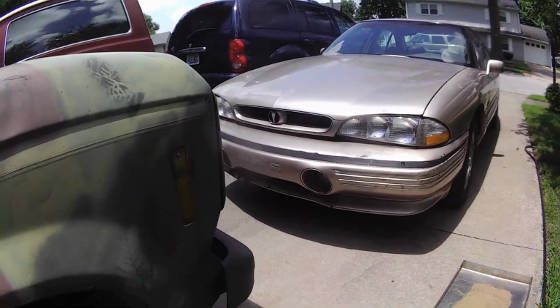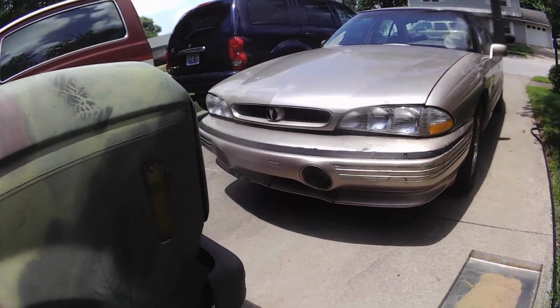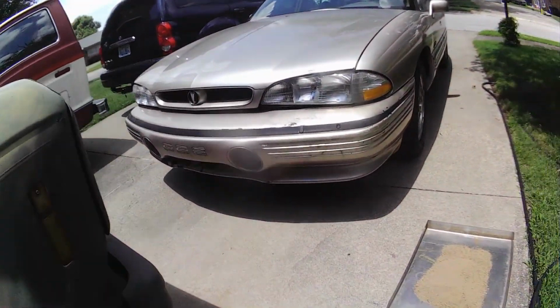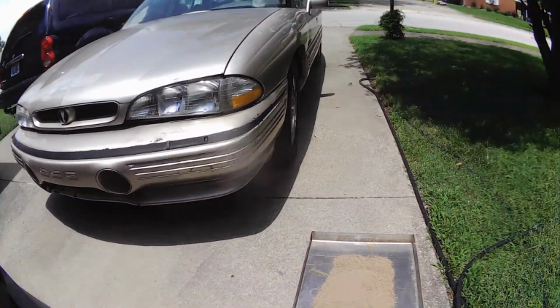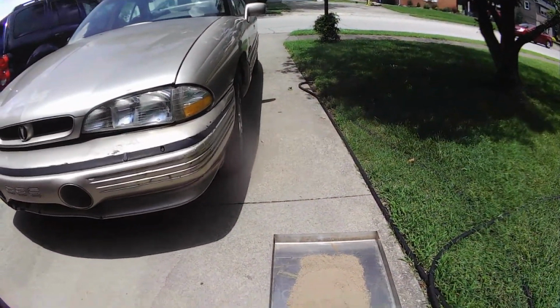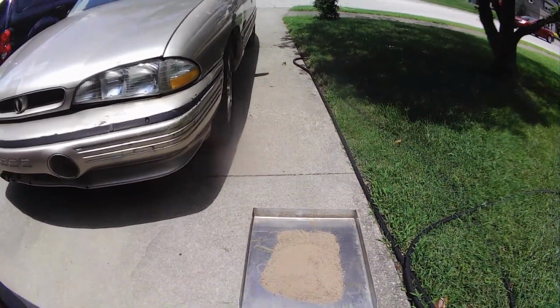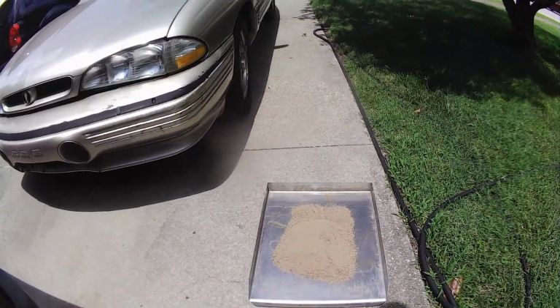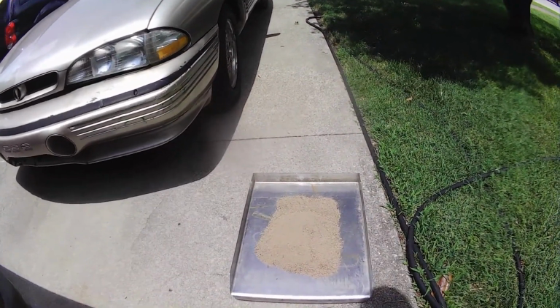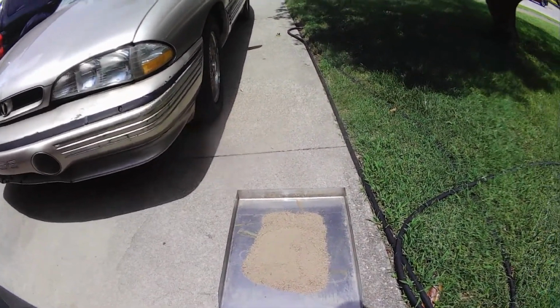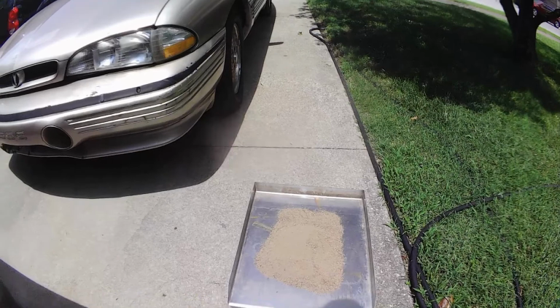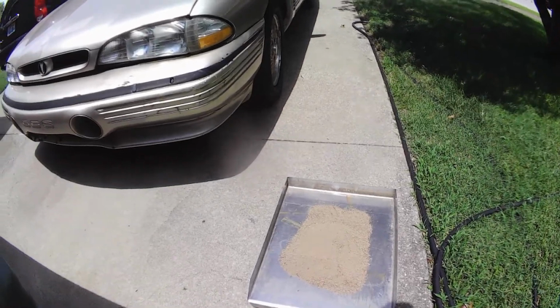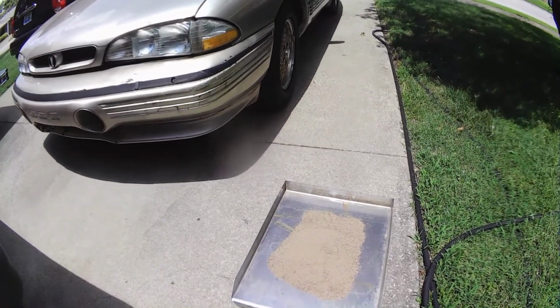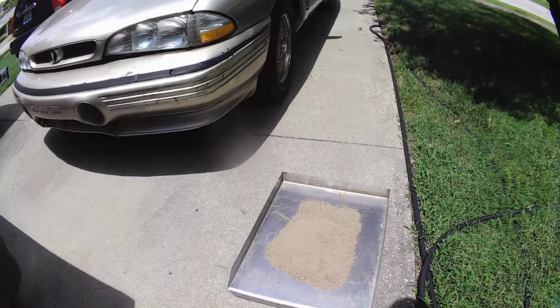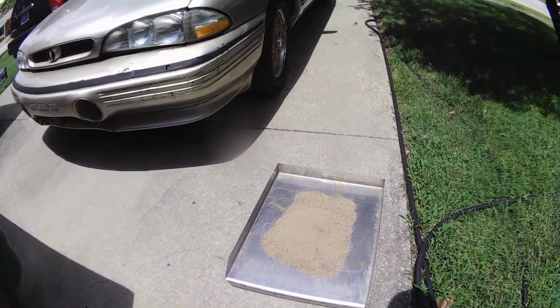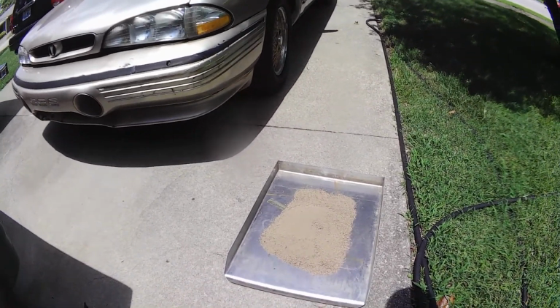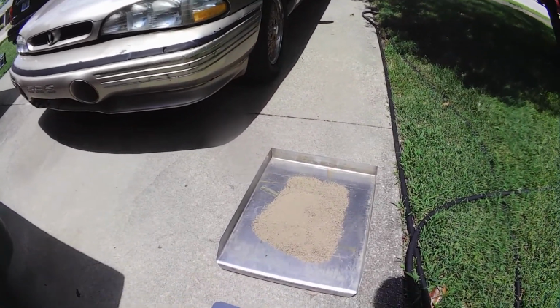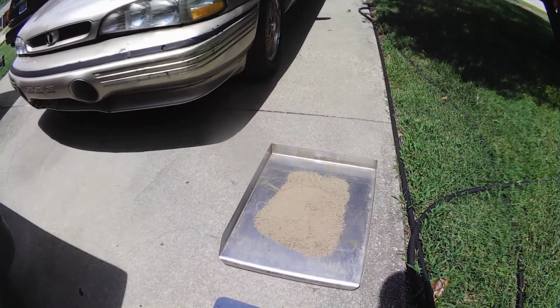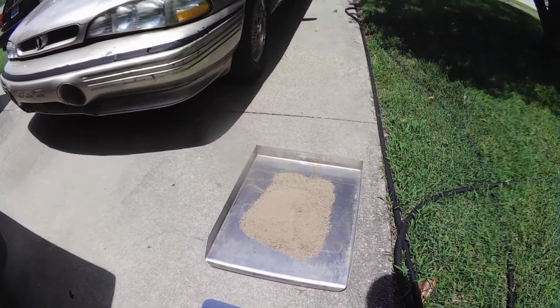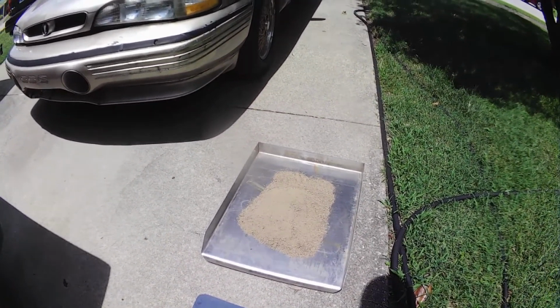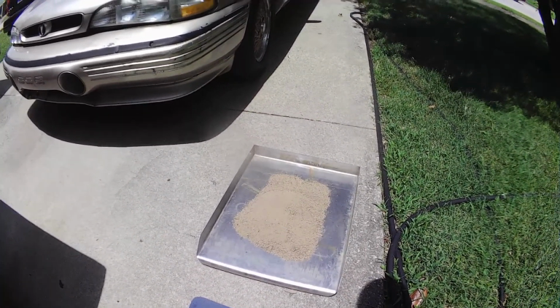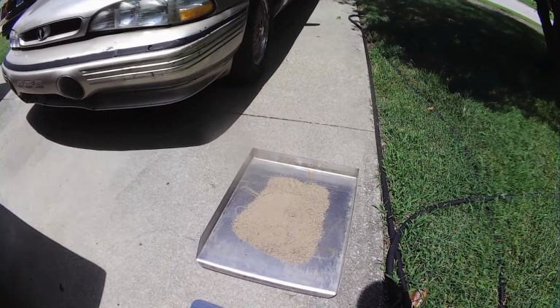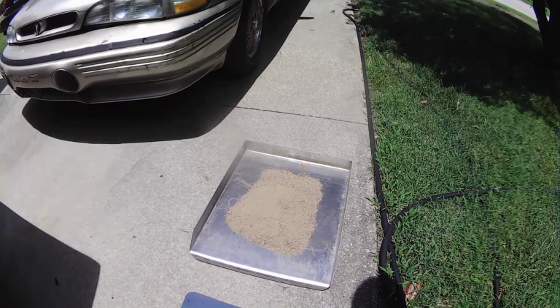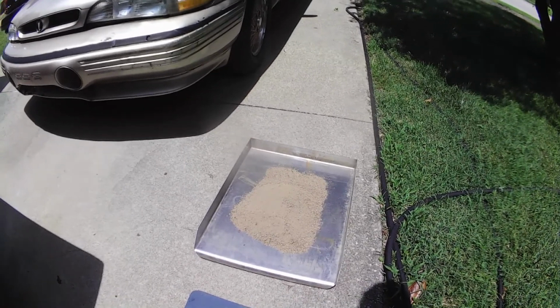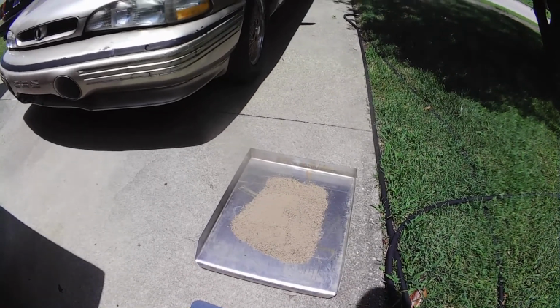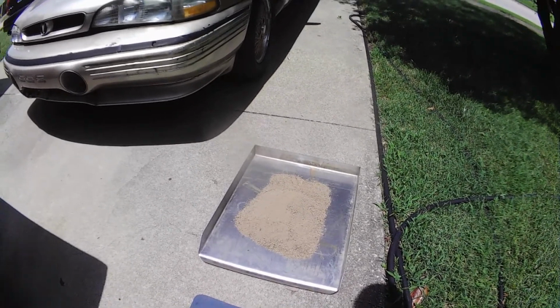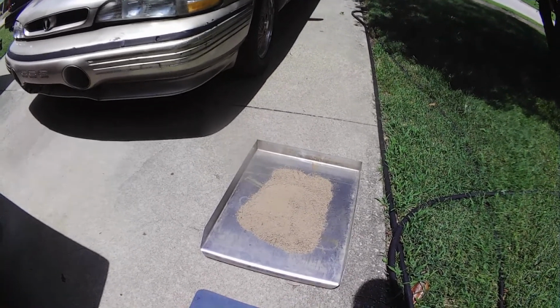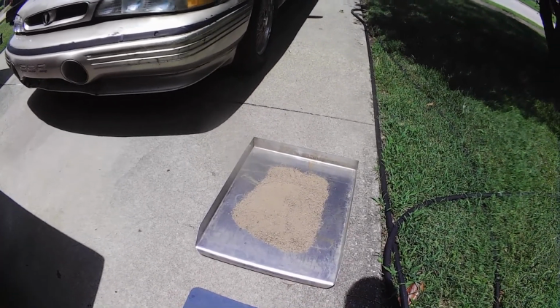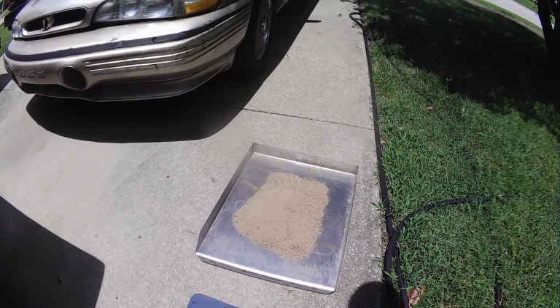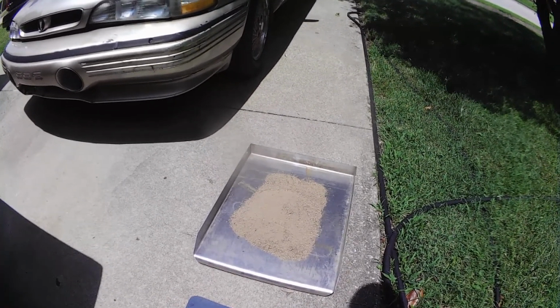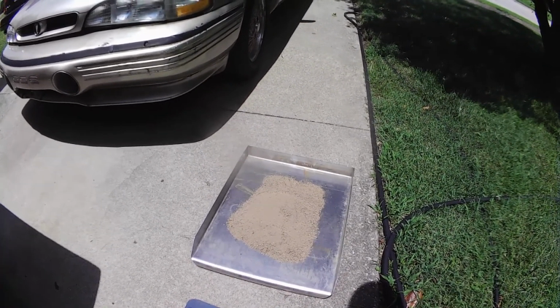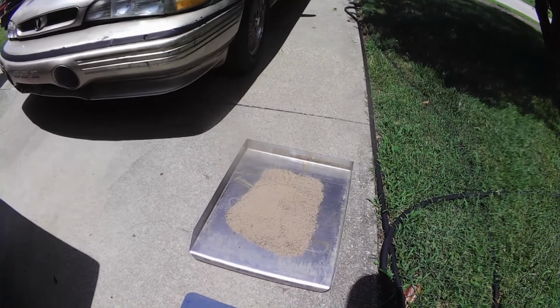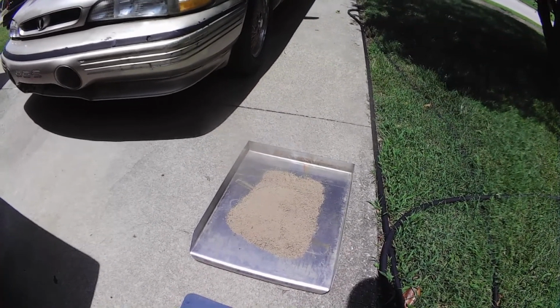Hello guys, this is how I make wax dirt. I take a stainless steel tray, put it out in the sun. This is very time consuming, but it doesn't cost me anything. You just lay it out in the sun and leave it all afternoon.